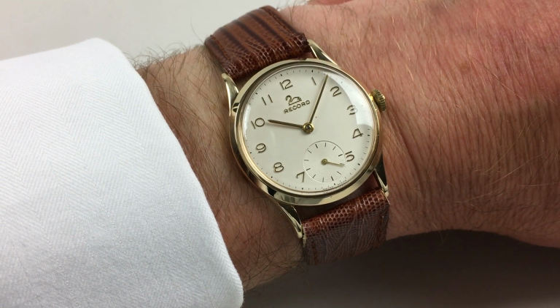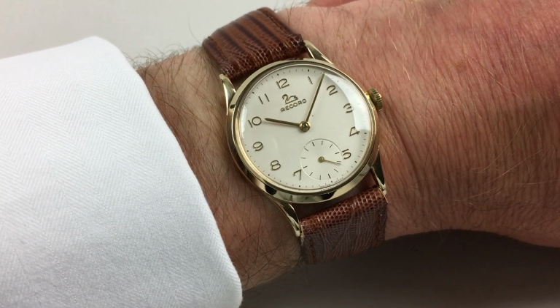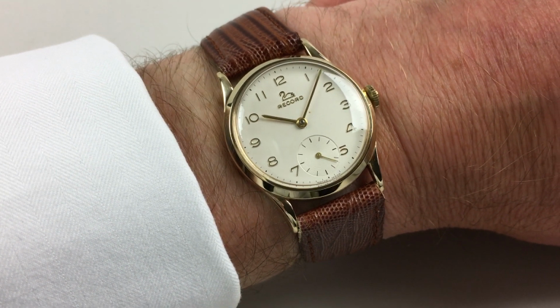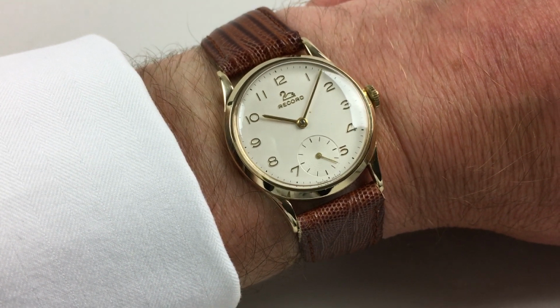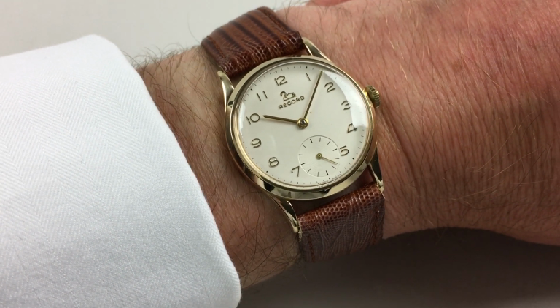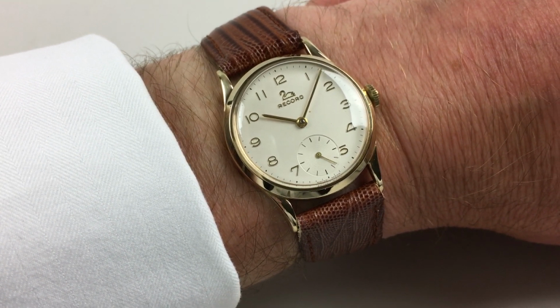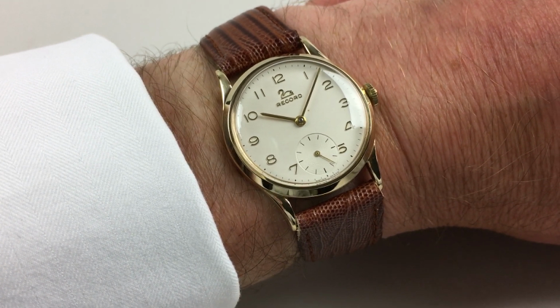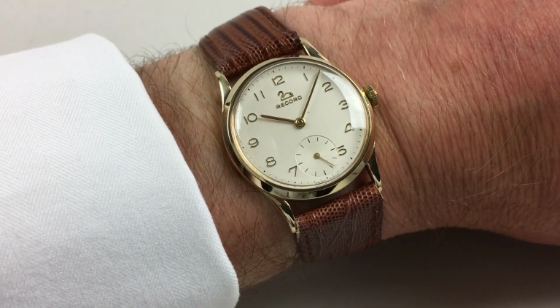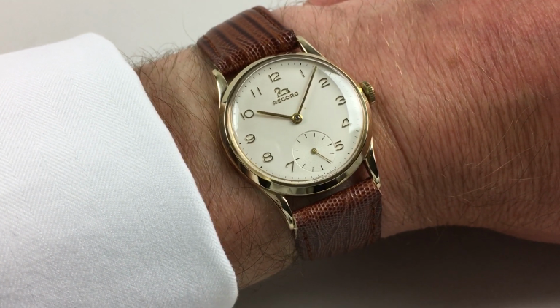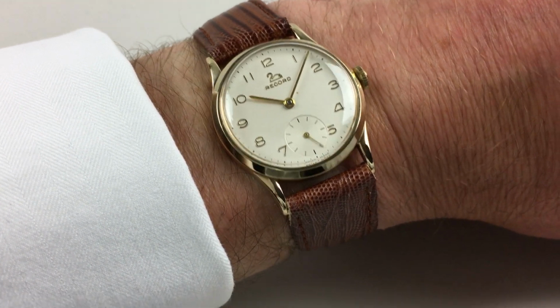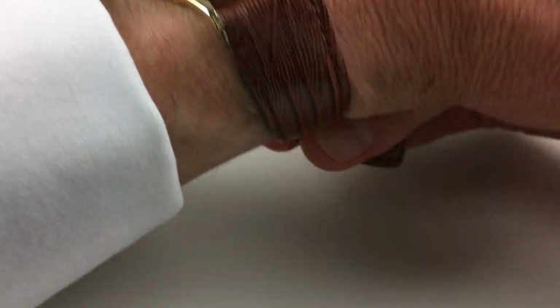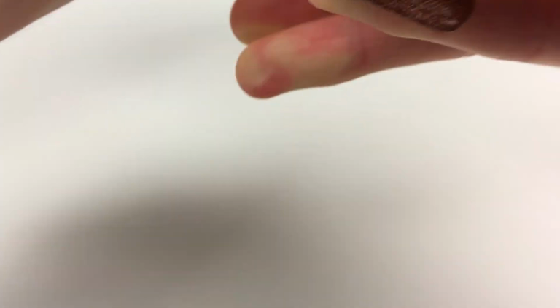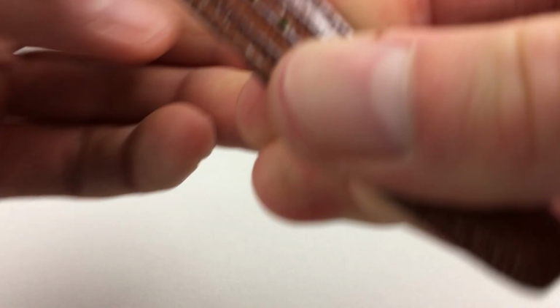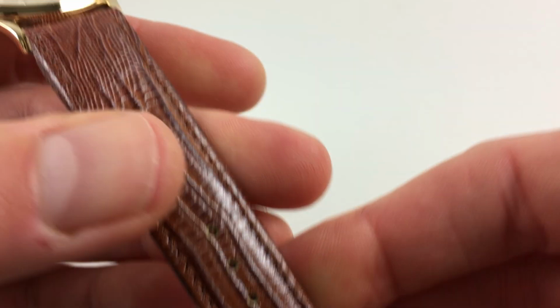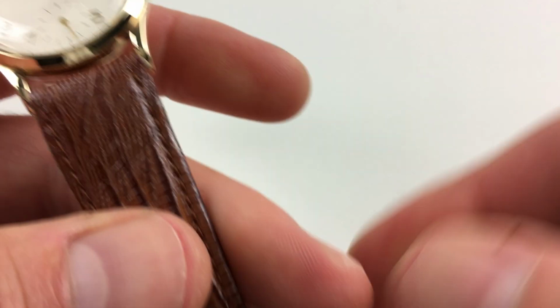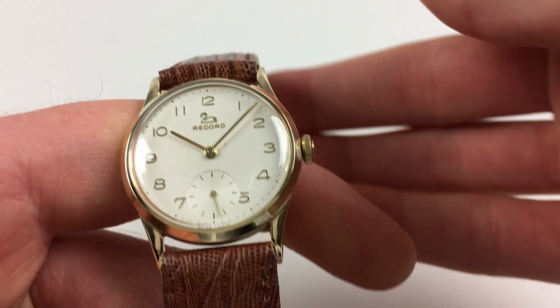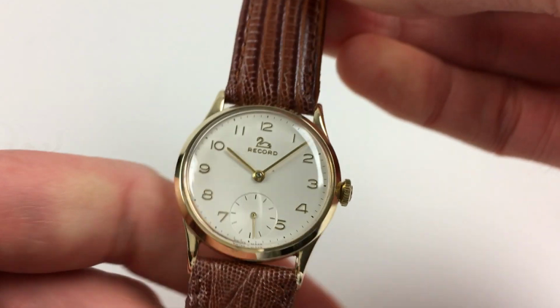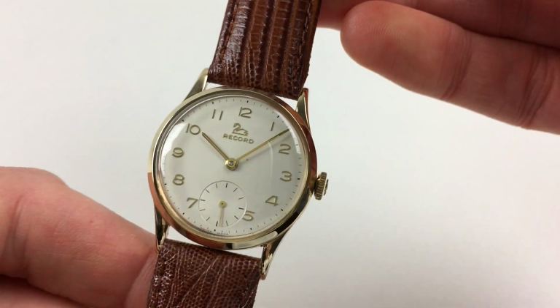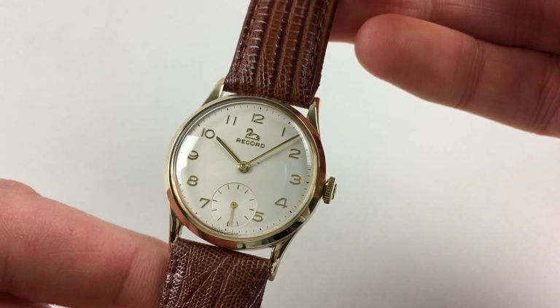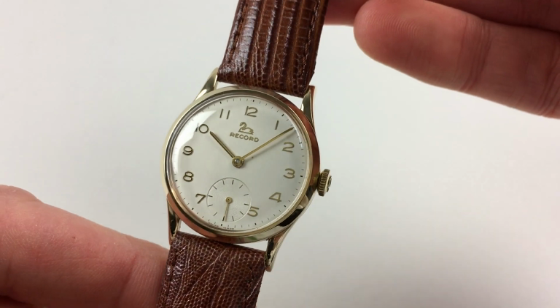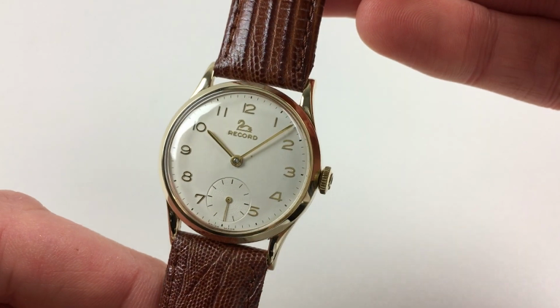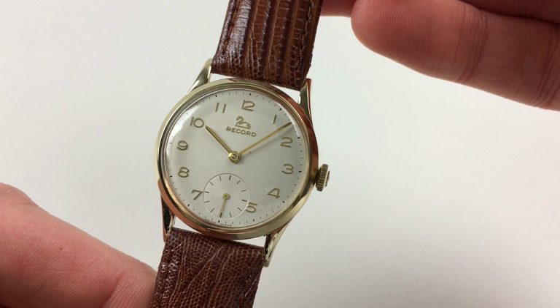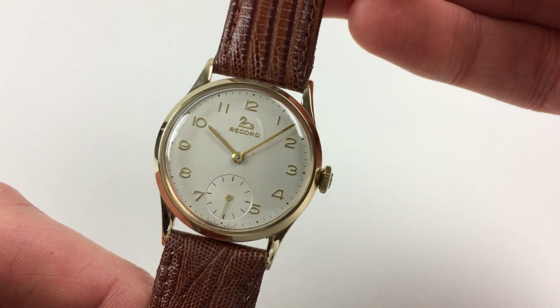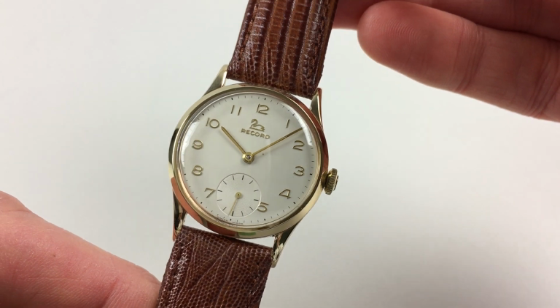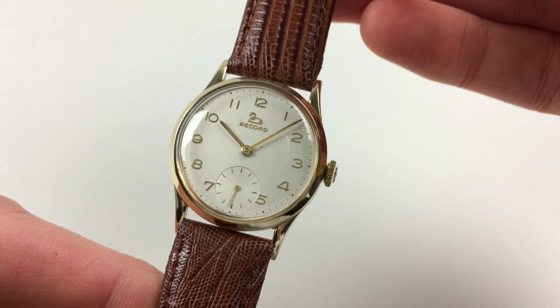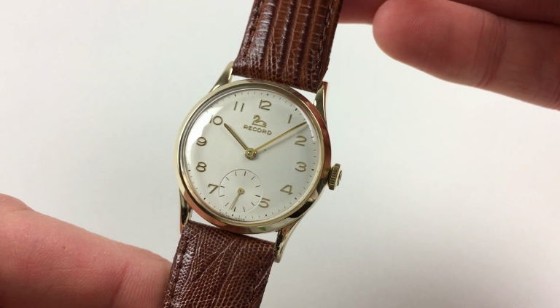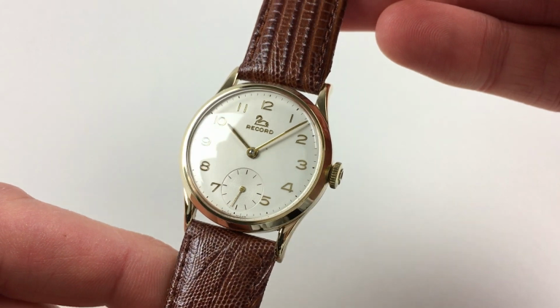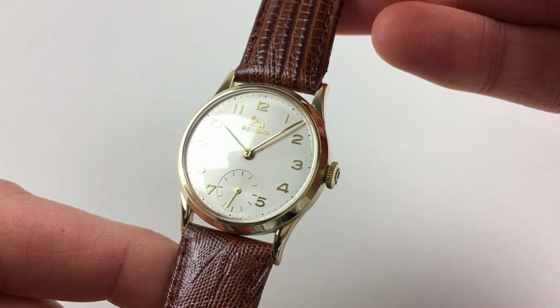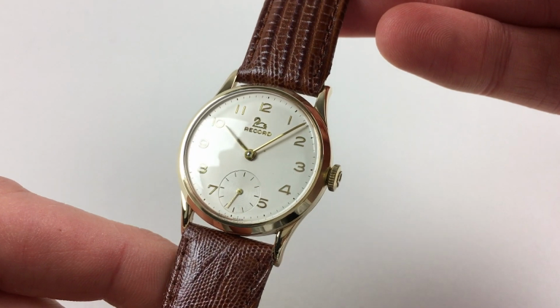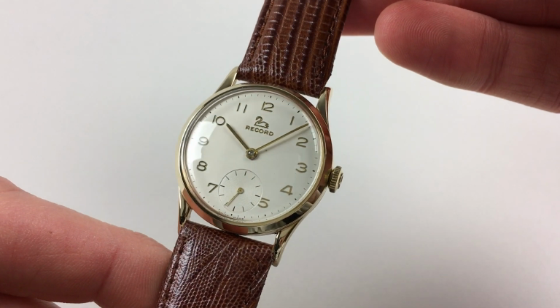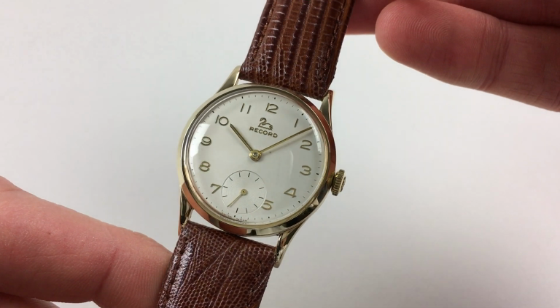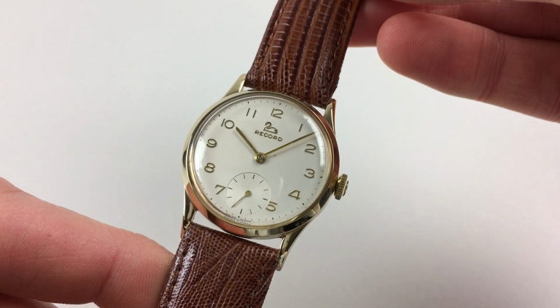This 9 karat yellow gold Record wristwatch is hallmarked for 1965. The watch is in excellent original condition, with a silver dial and raised Arabic numerals. There's also a fine engine-turned subsidiary seconds dial.